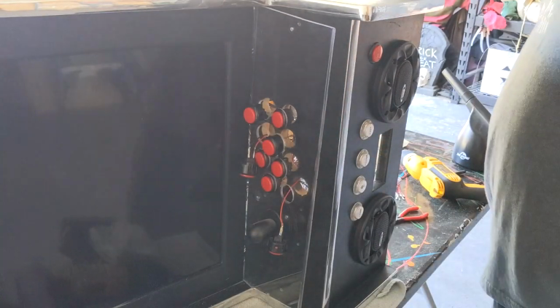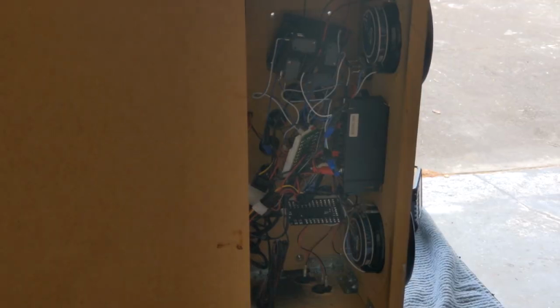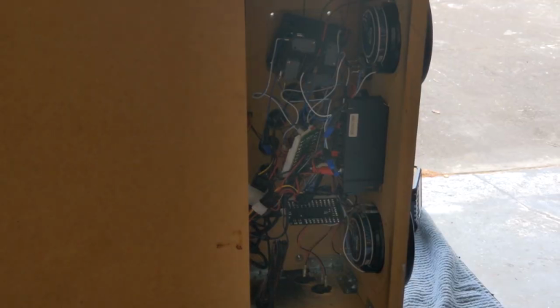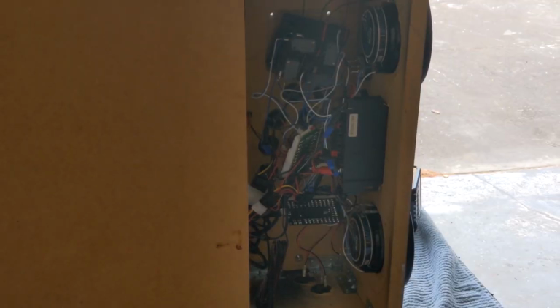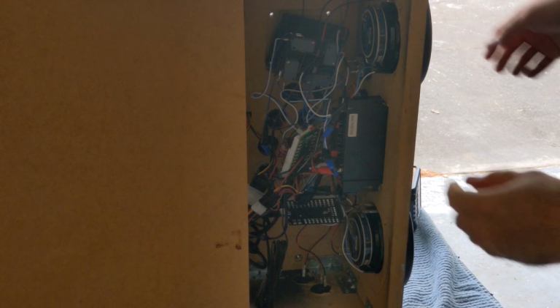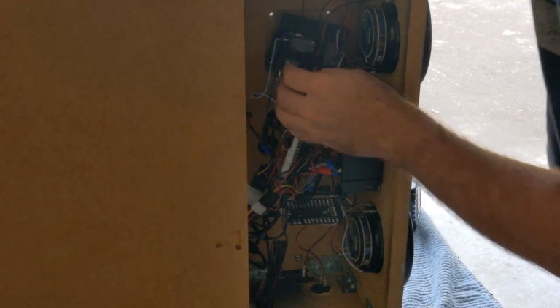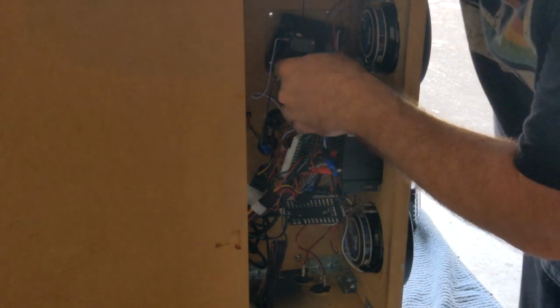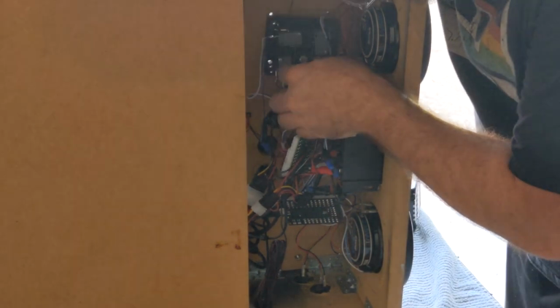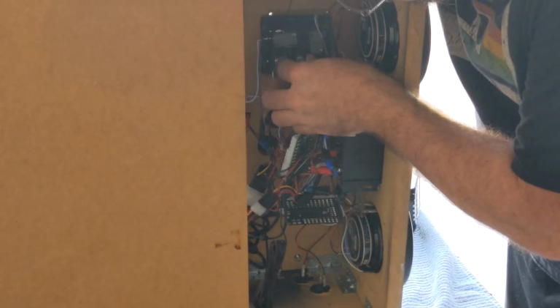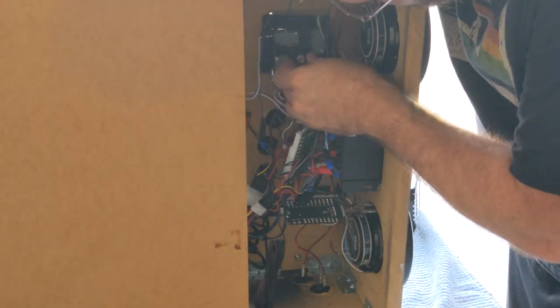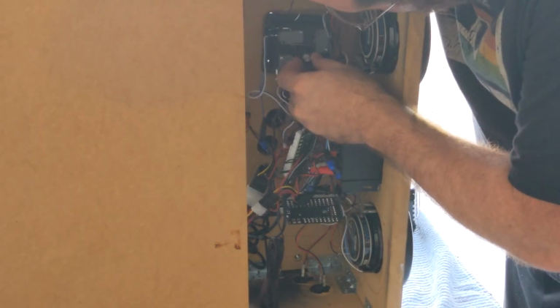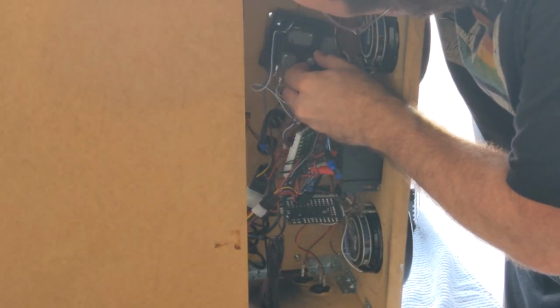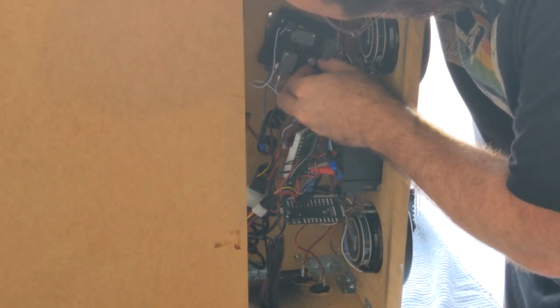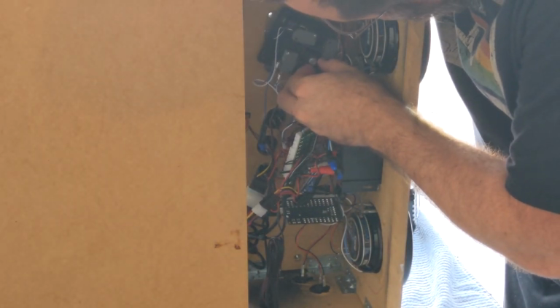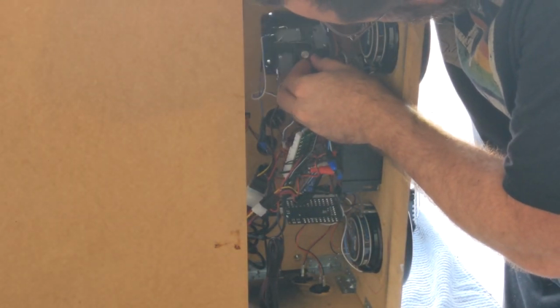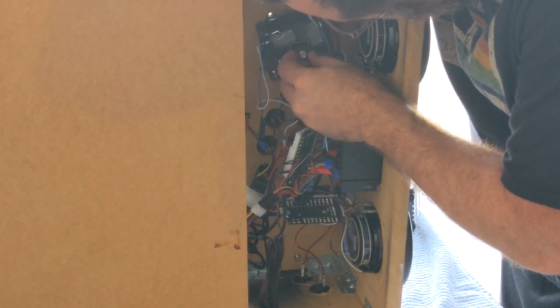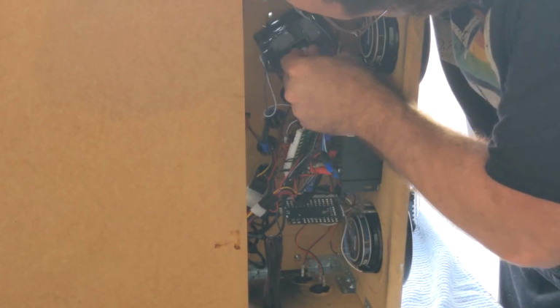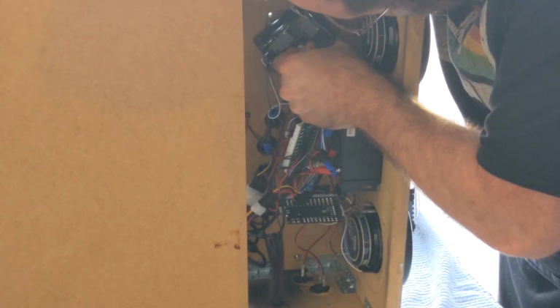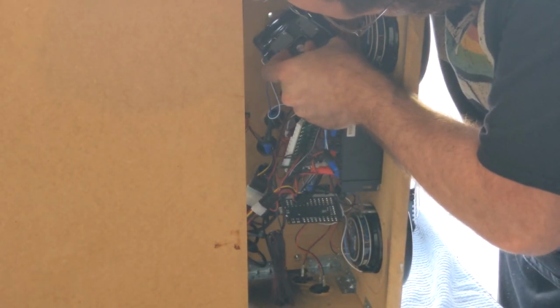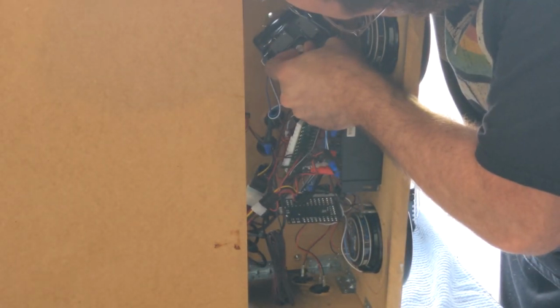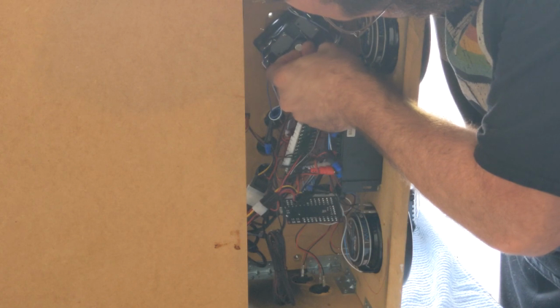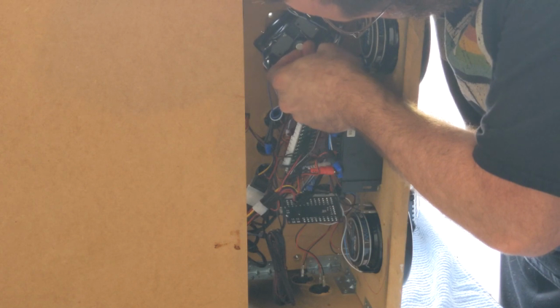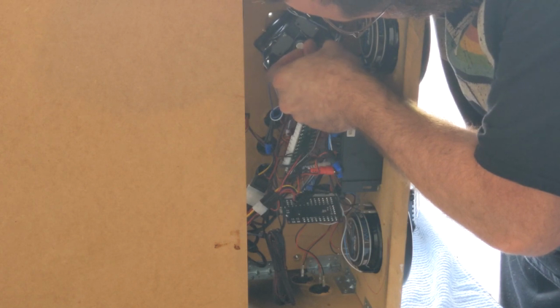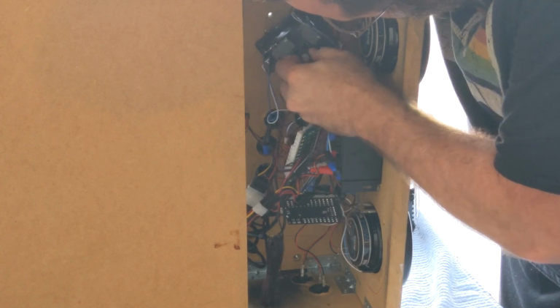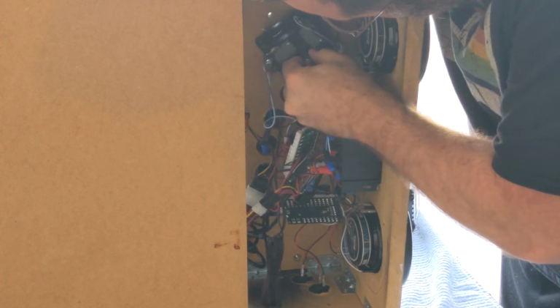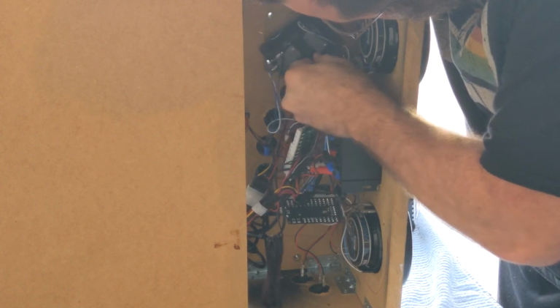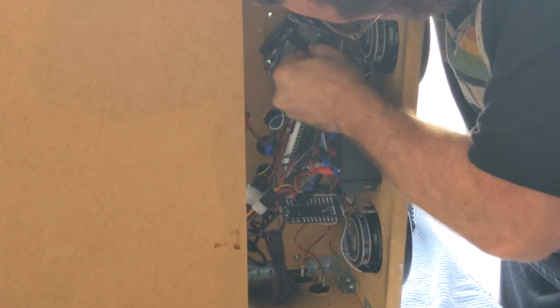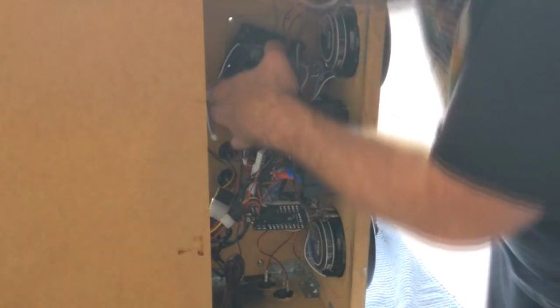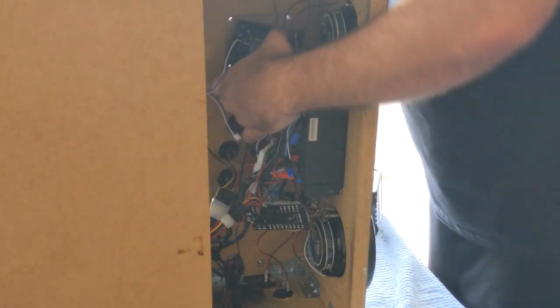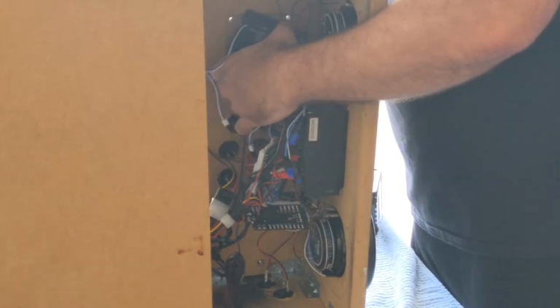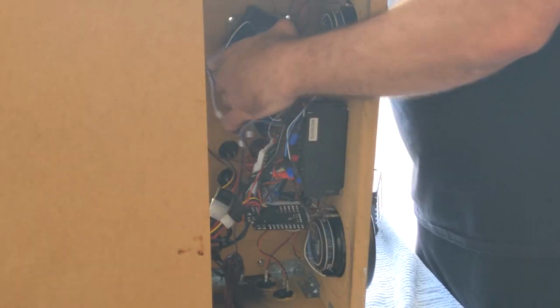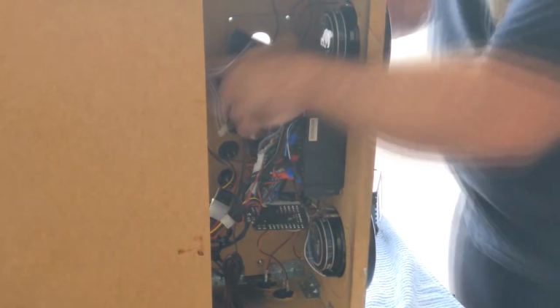Now it's time to take out the EG Start joystick. Remove the screws and pull out the E clip. Remove the wires and pull it out.